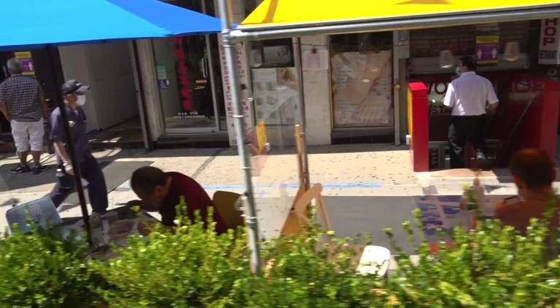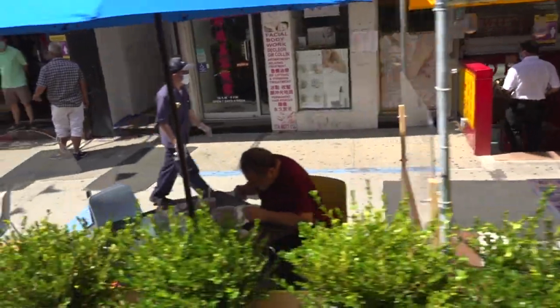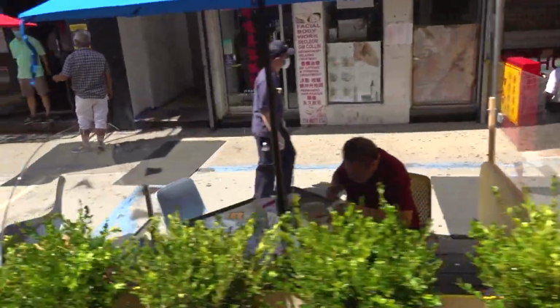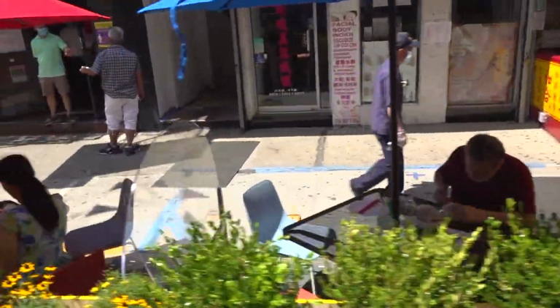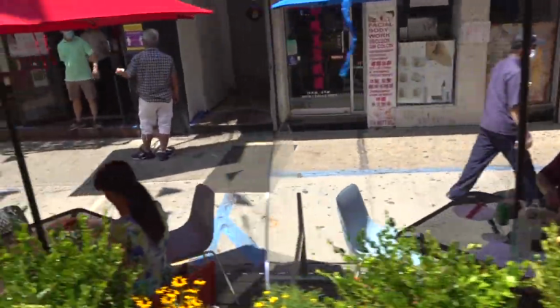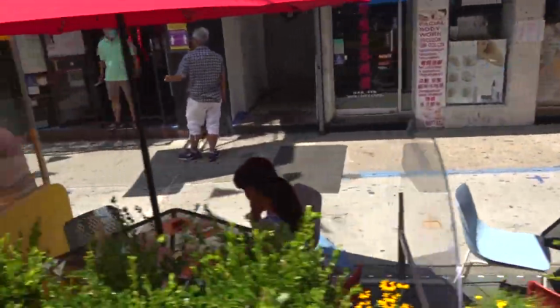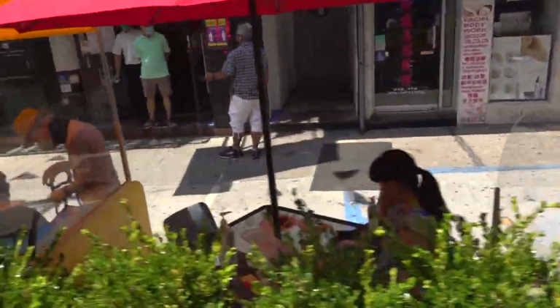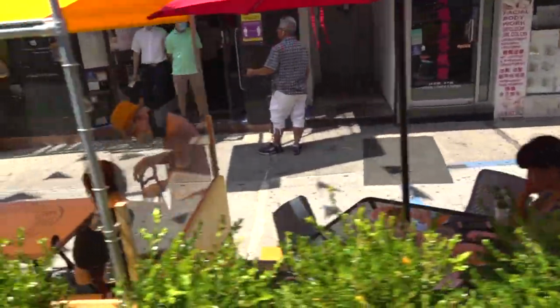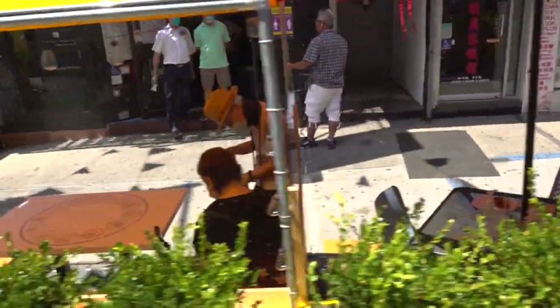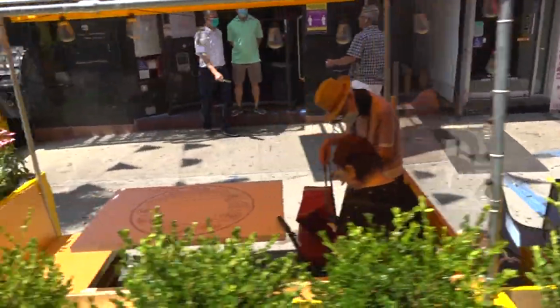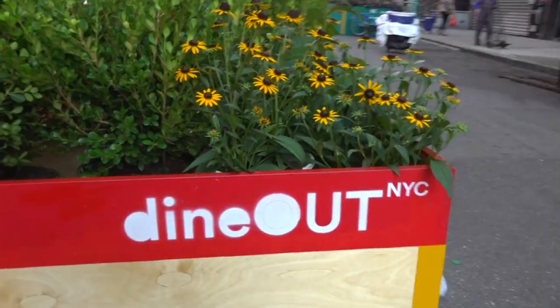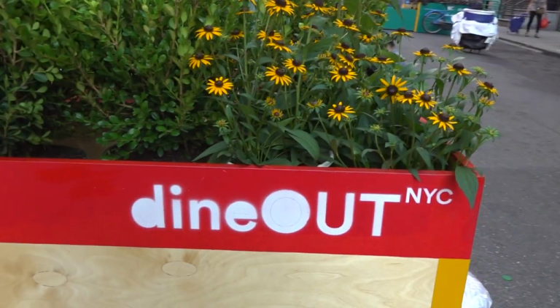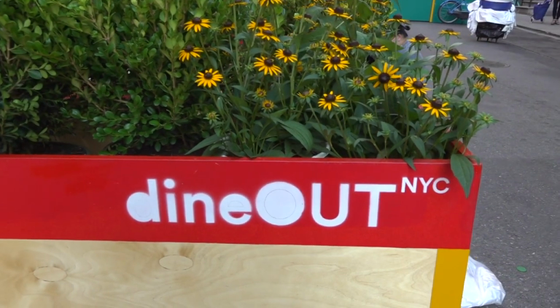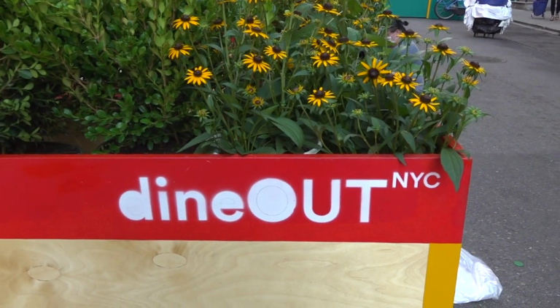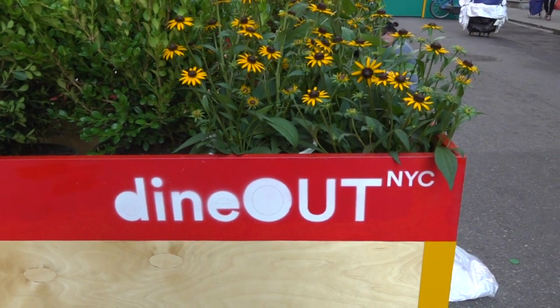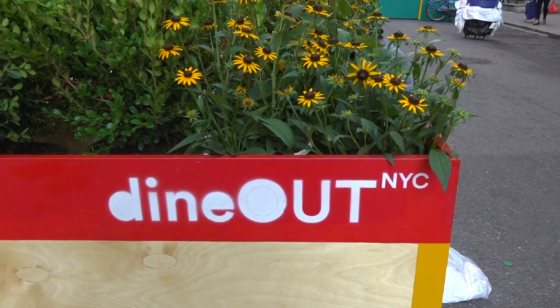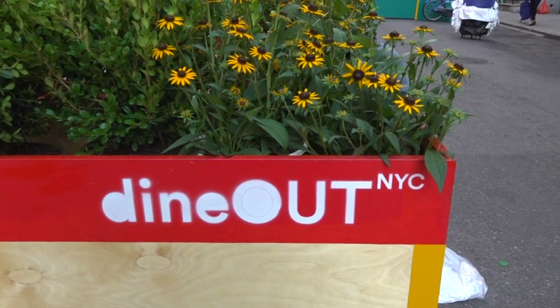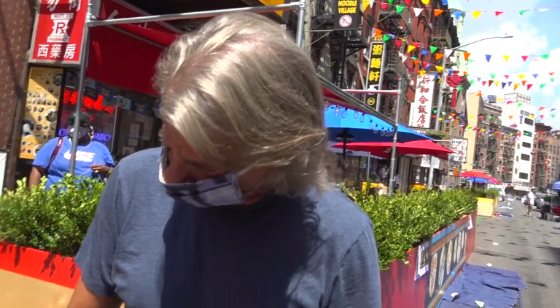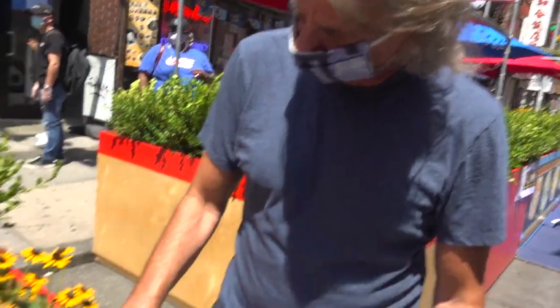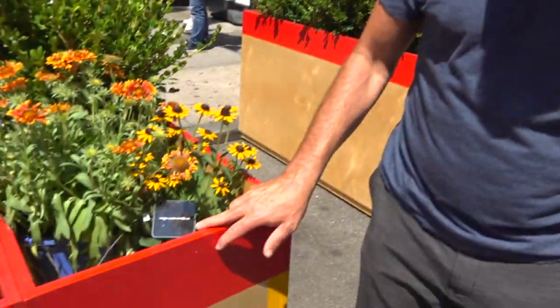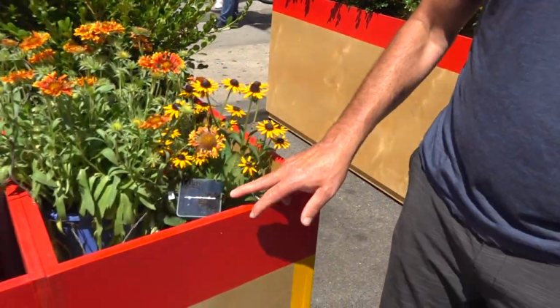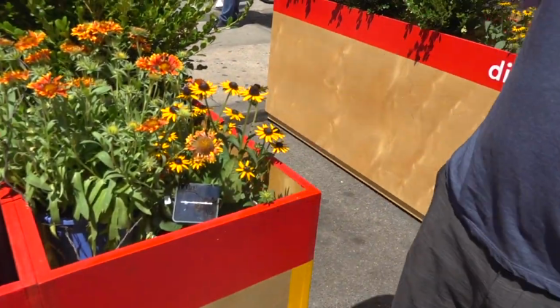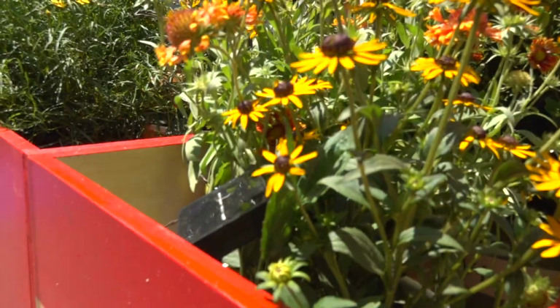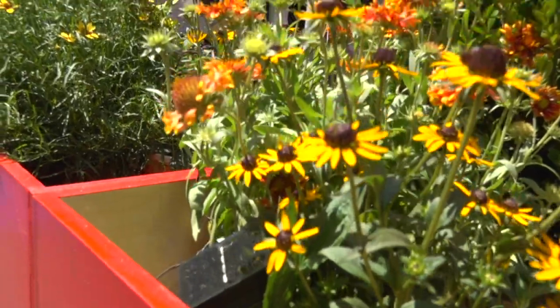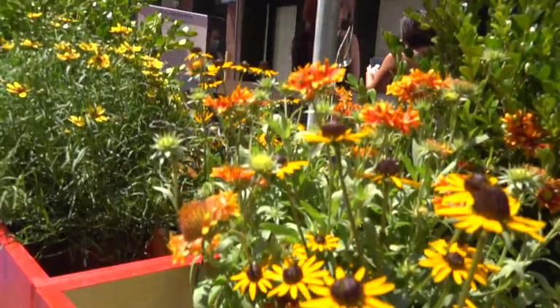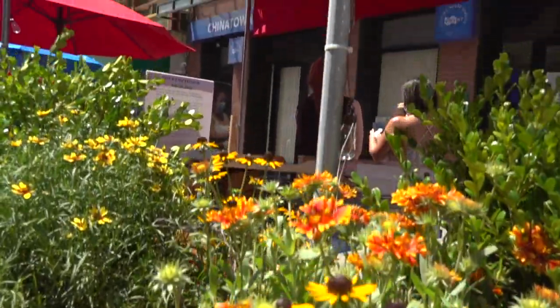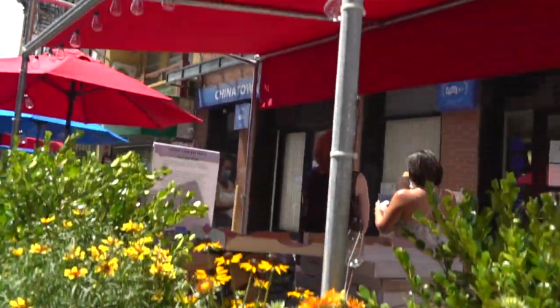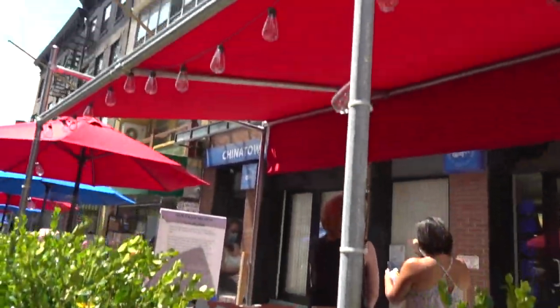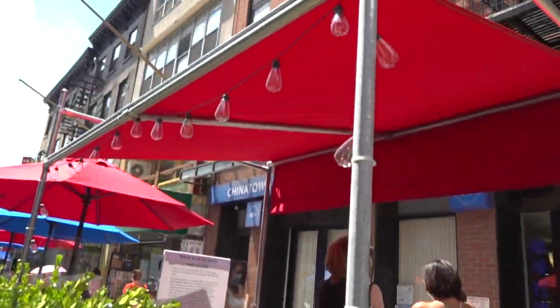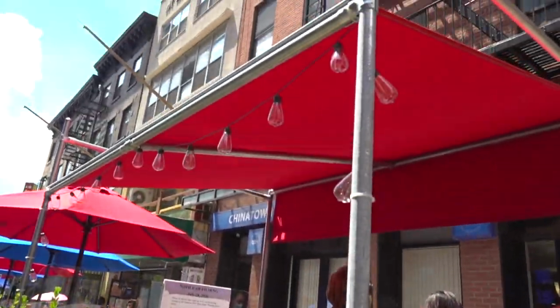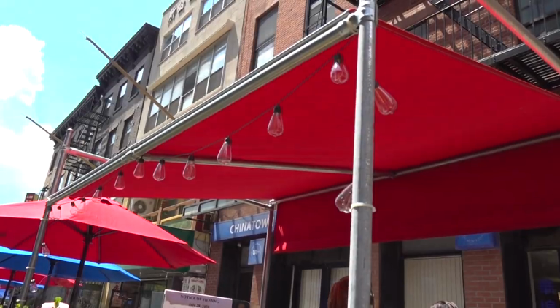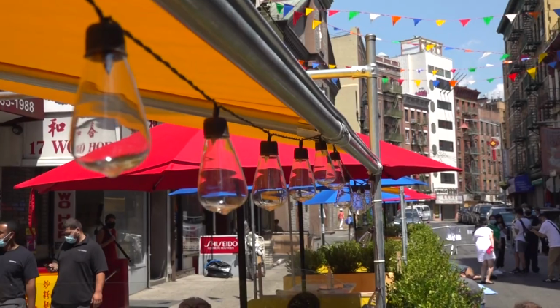Some of the details: these are all 18 inches thick as per DOT's suggestions, and these are solar pieces that will control these lights in the evening.